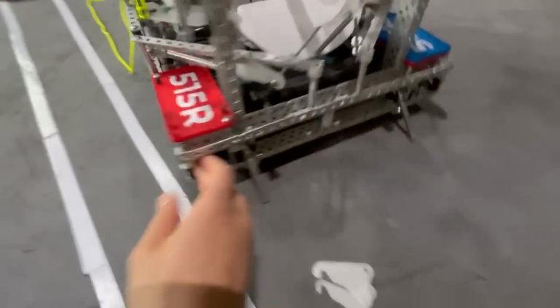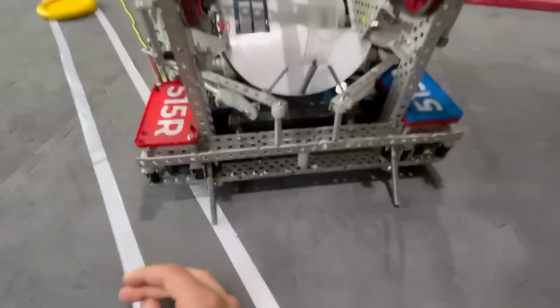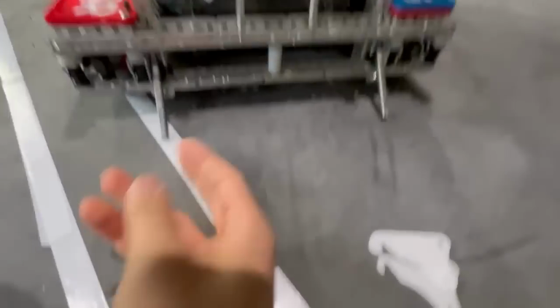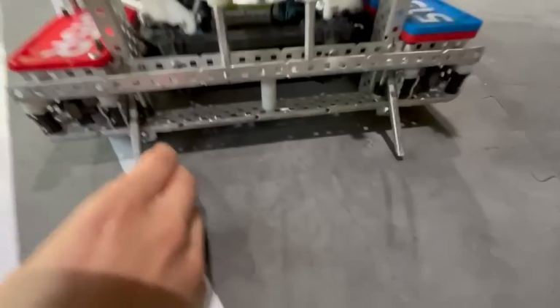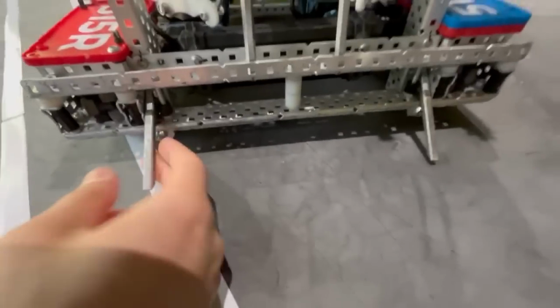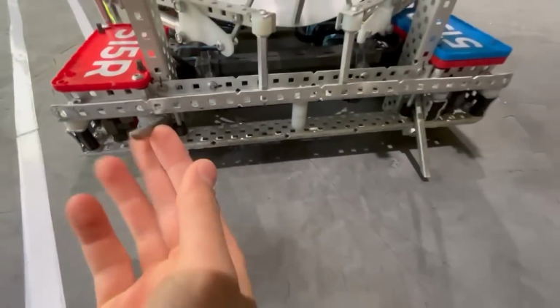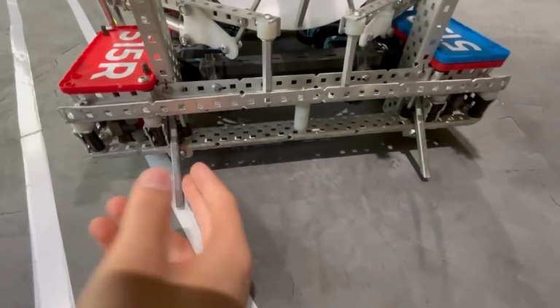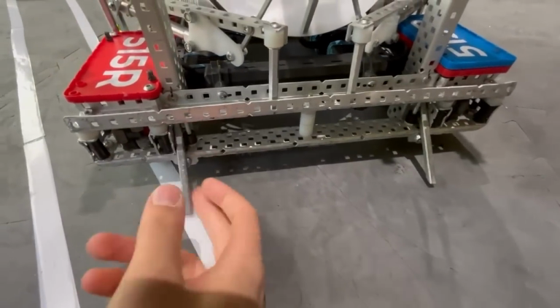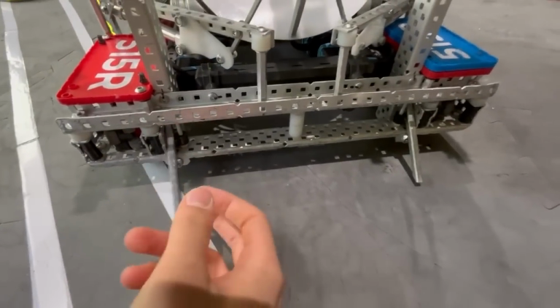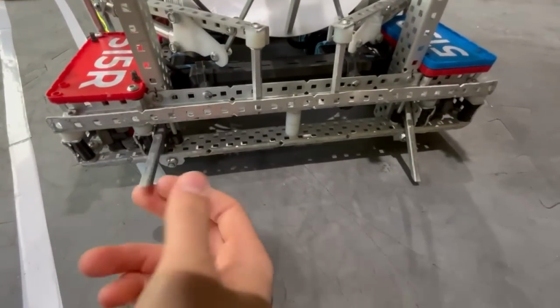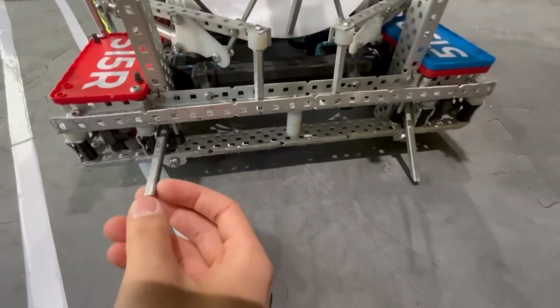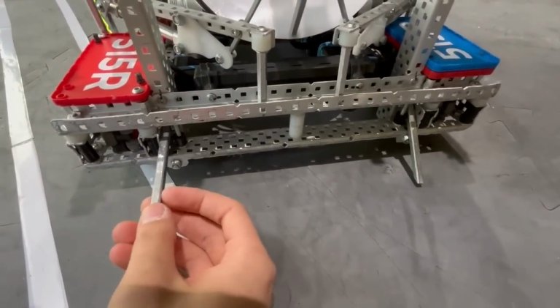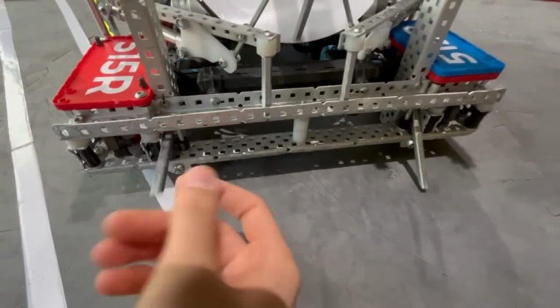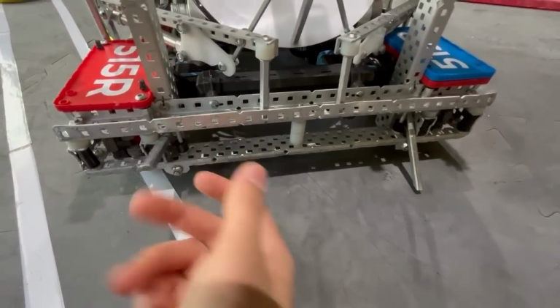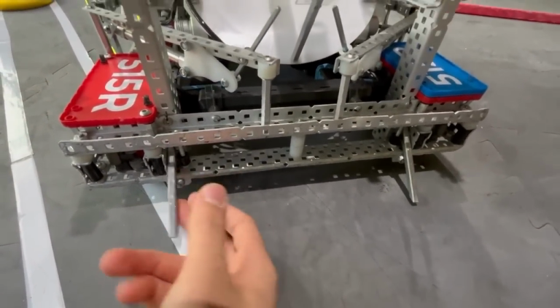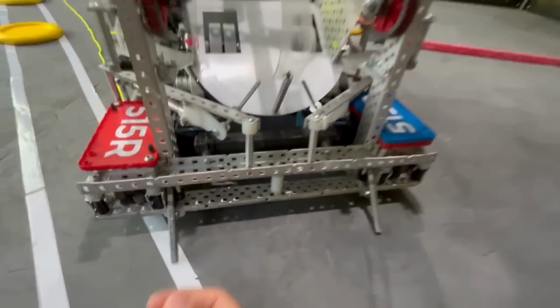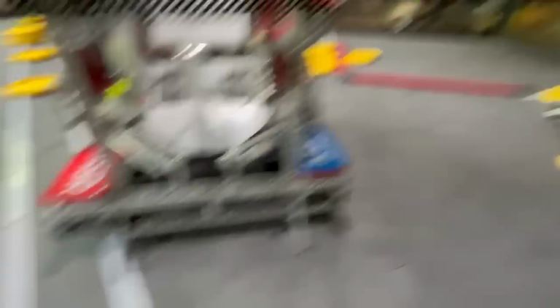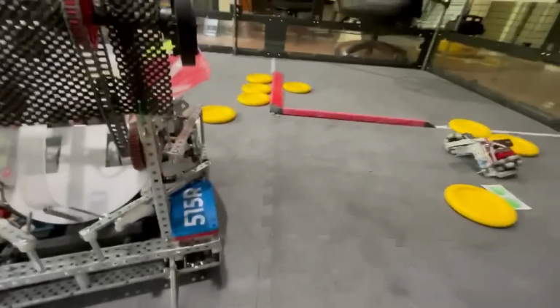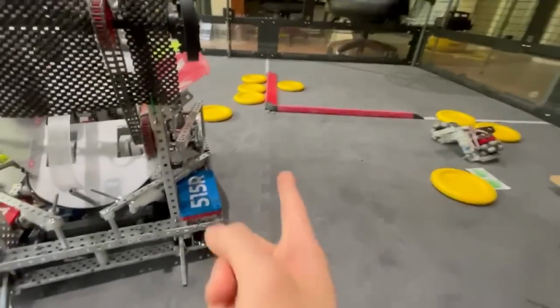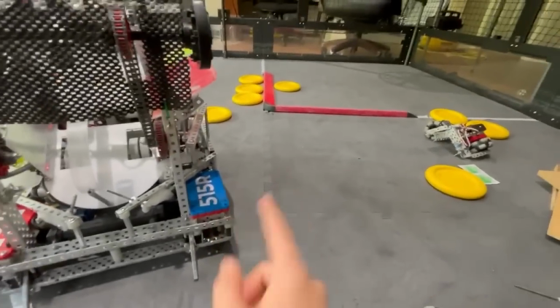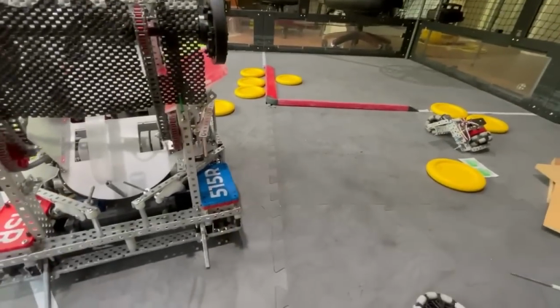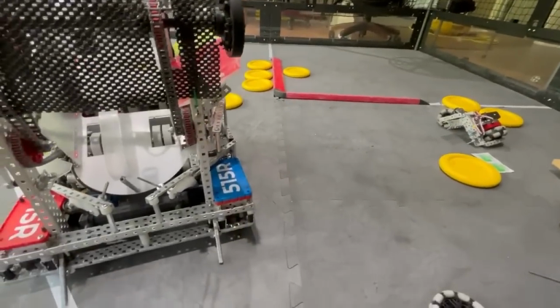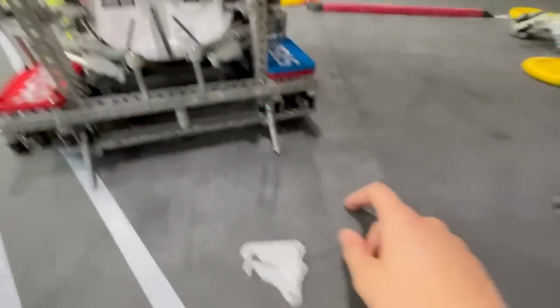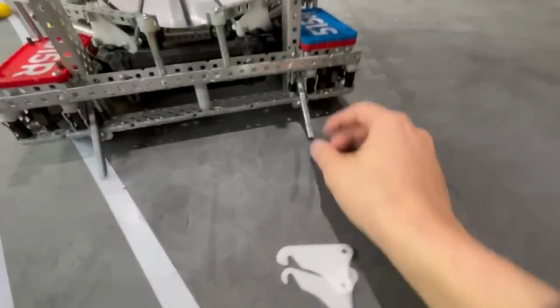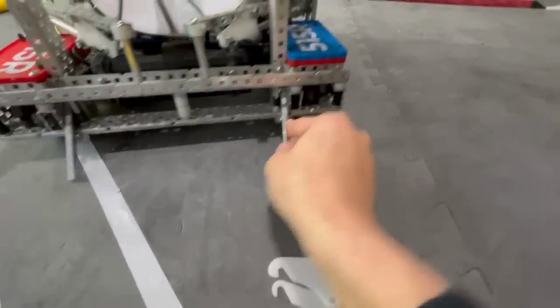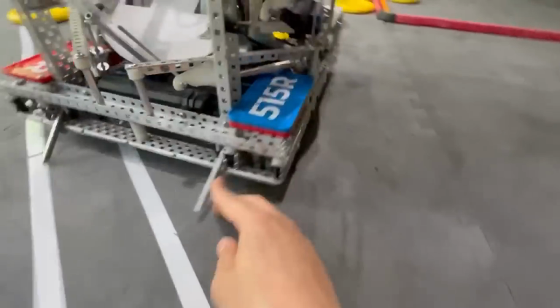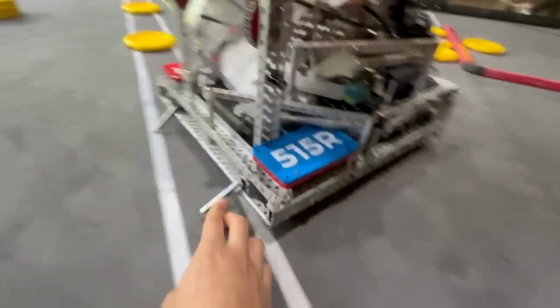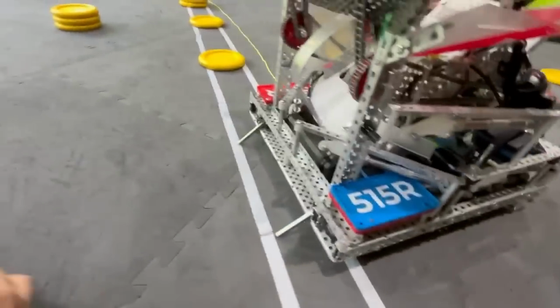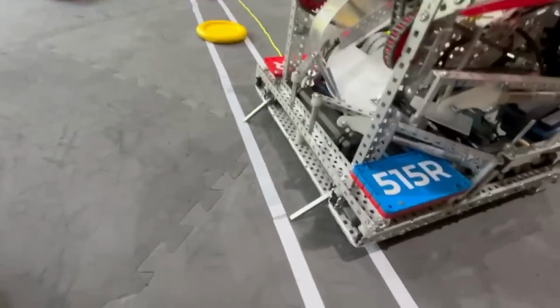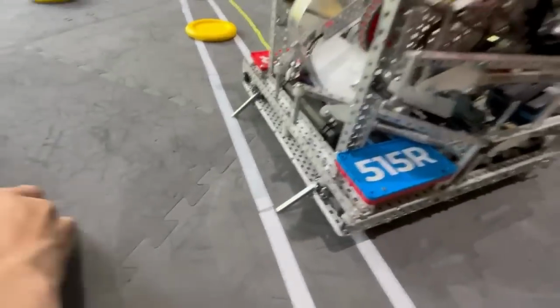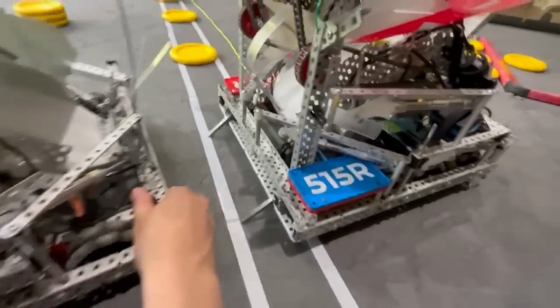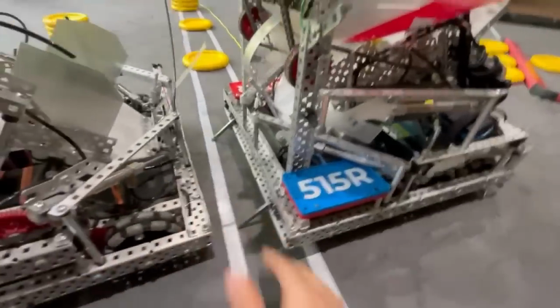We have wedges back here — these were crazy. Them being able to hinge was nice when you drive over the barrier, but just getting under people's drivetrains was insane.